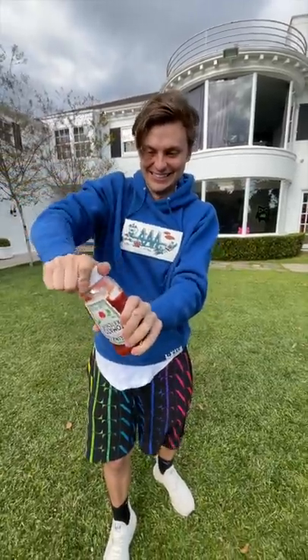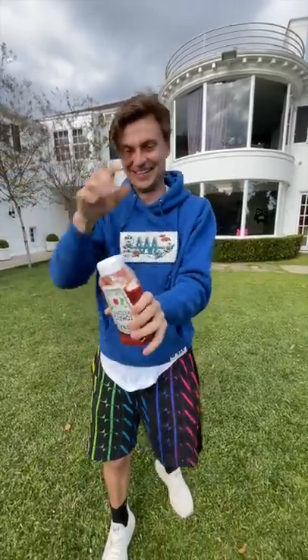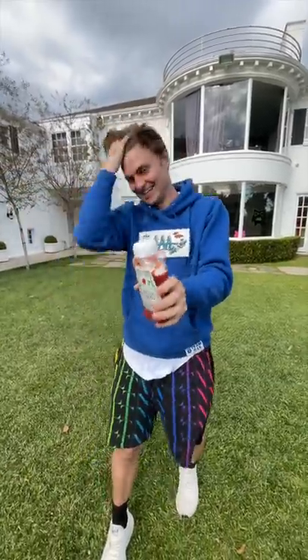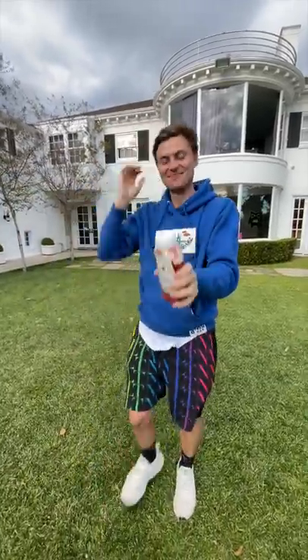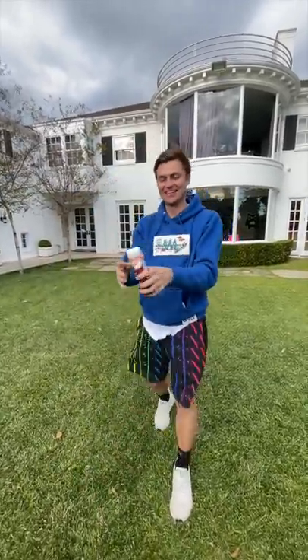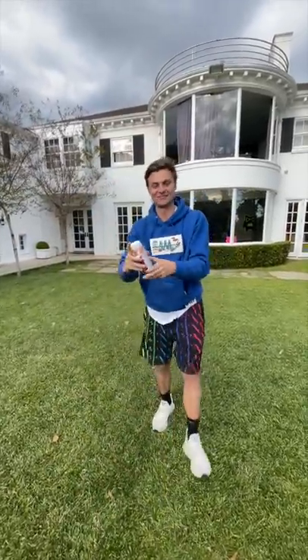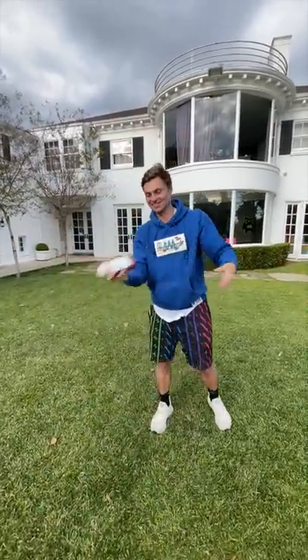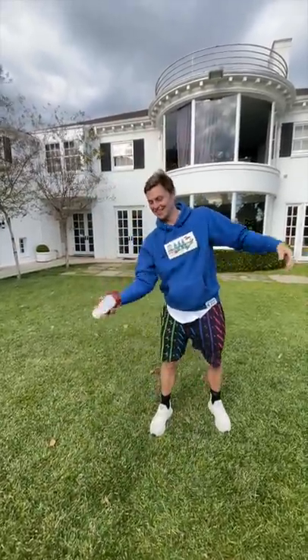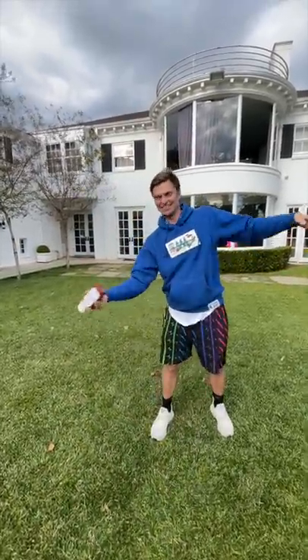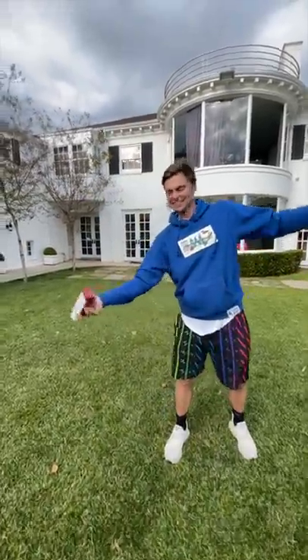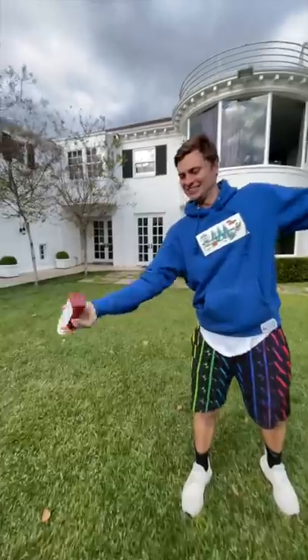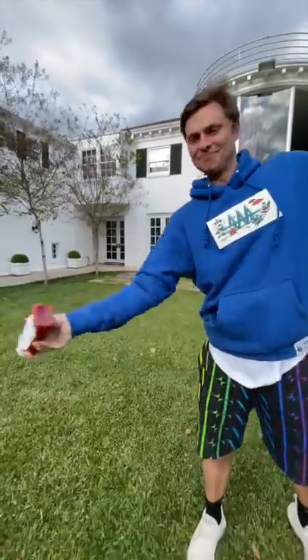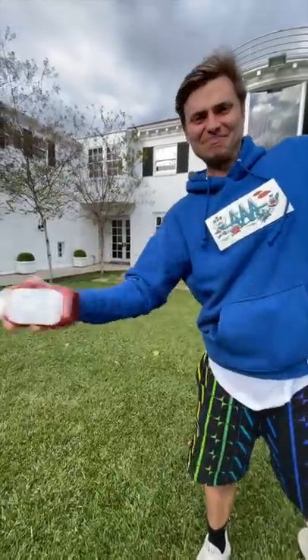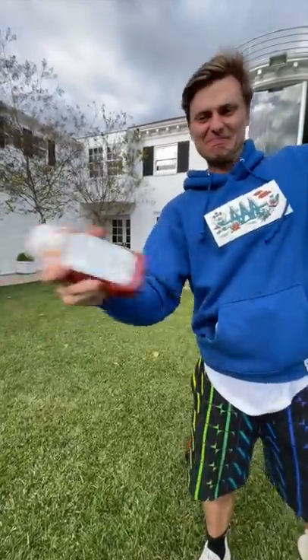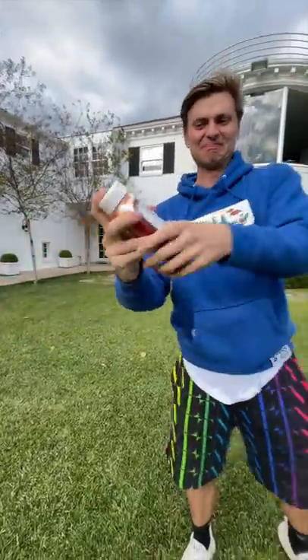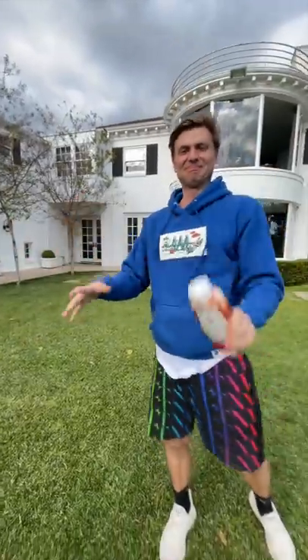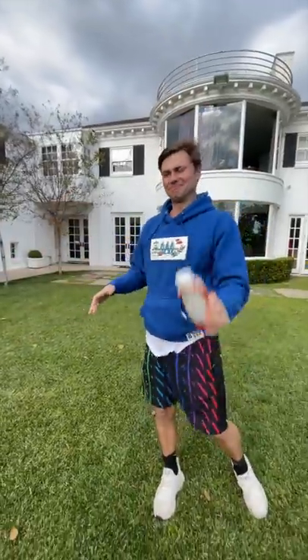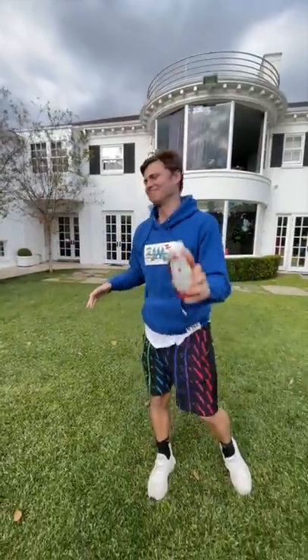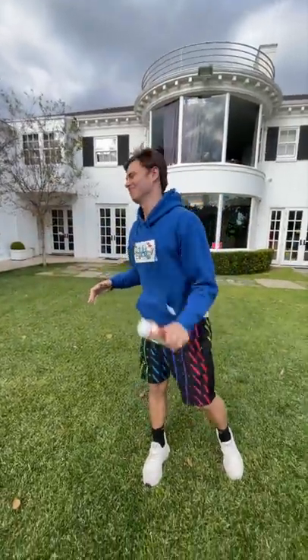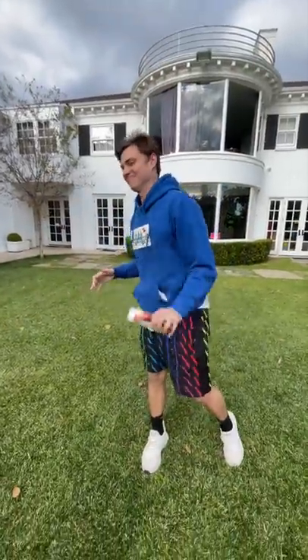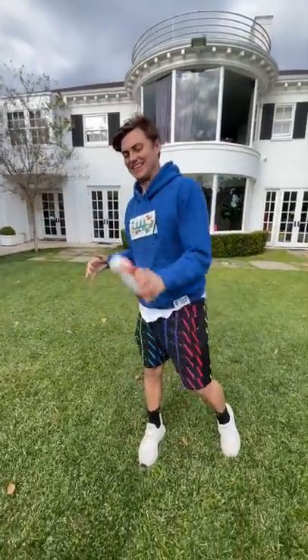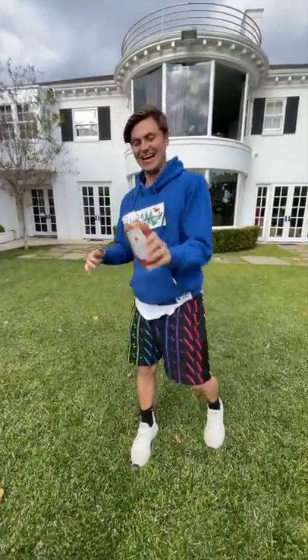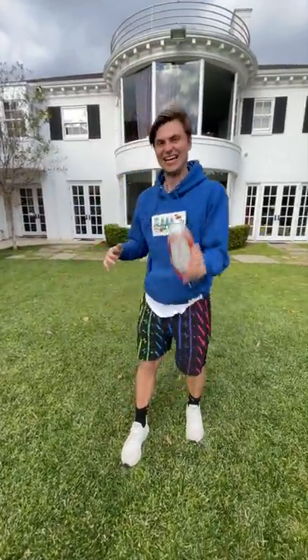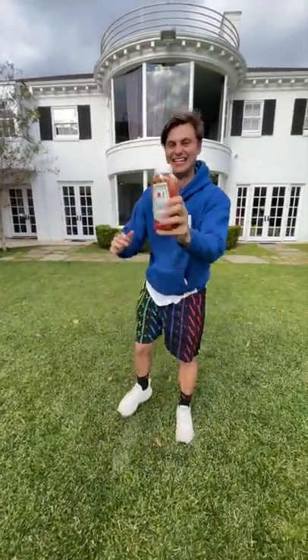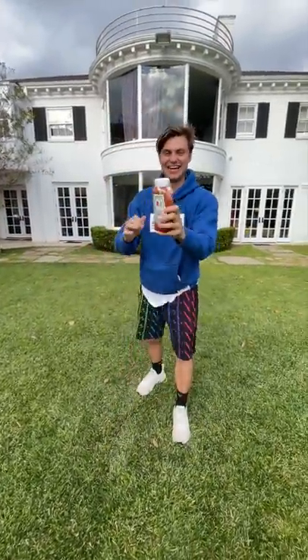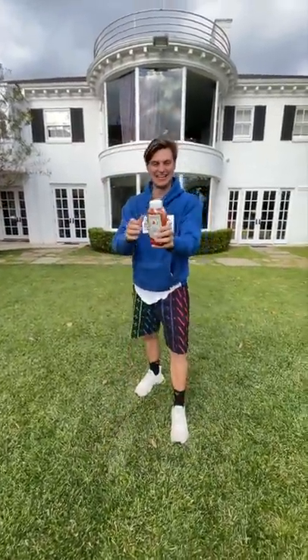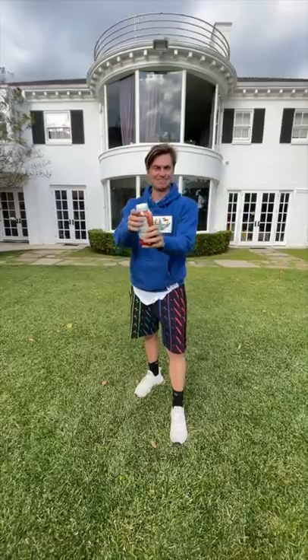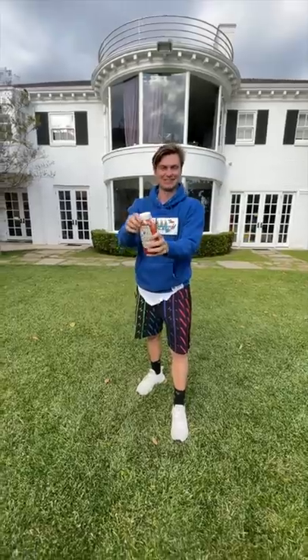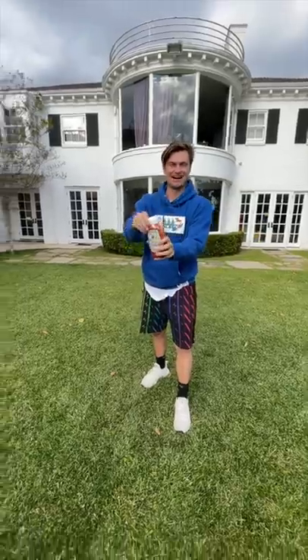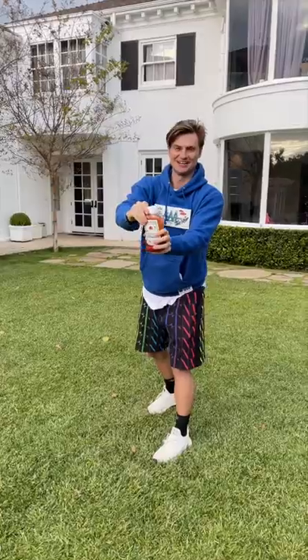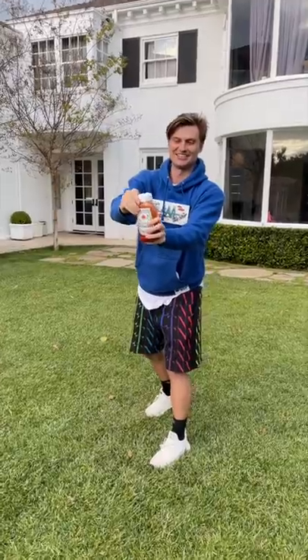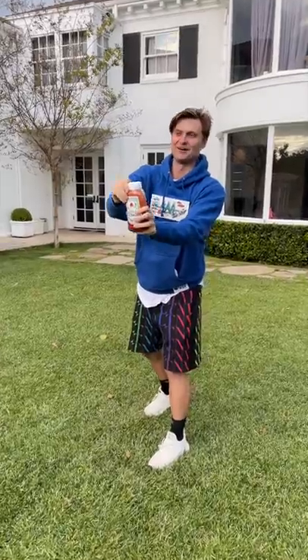Oh my gosh. And then we're supposed to shake it — like that. And then you pop the top. Here we go, three, two, one.